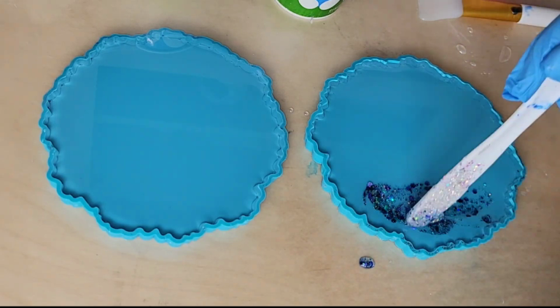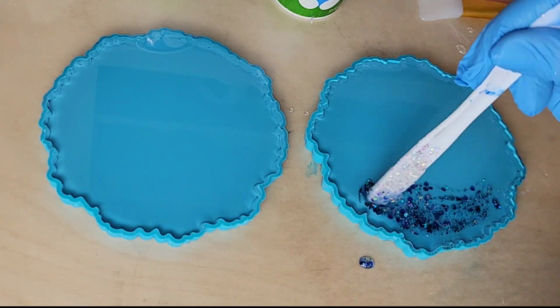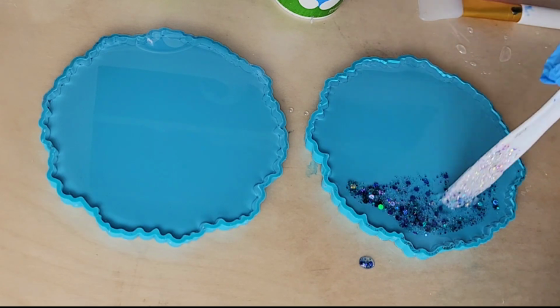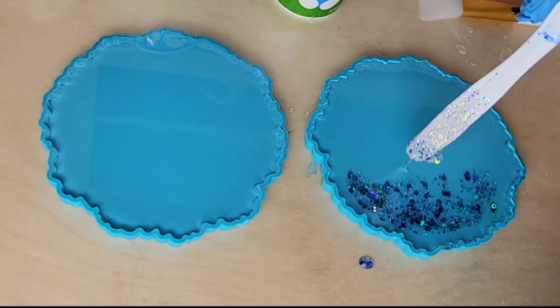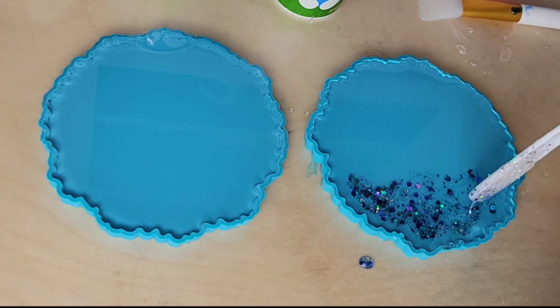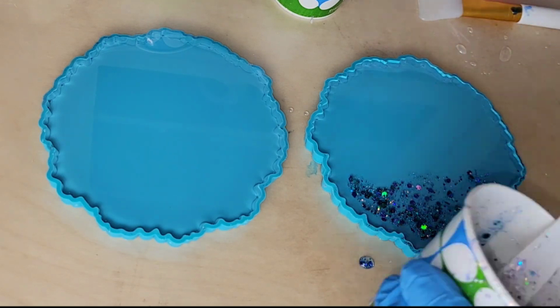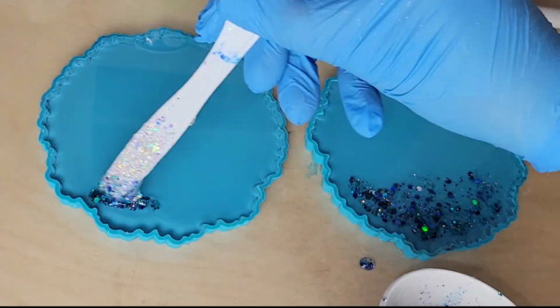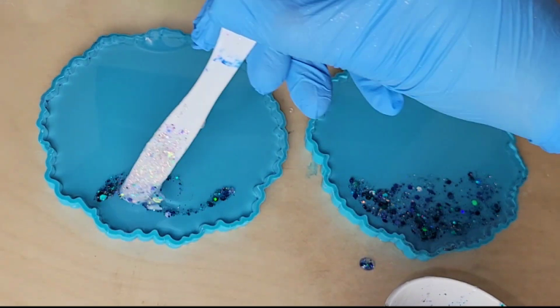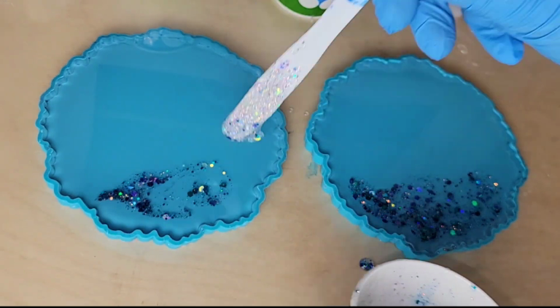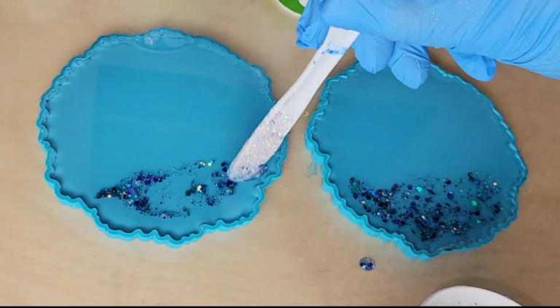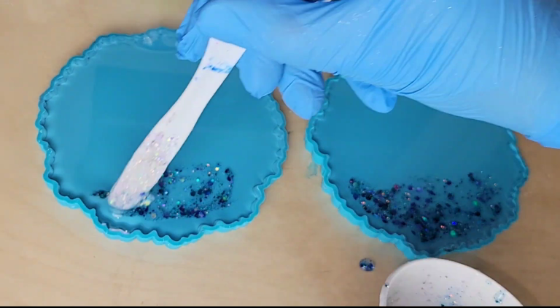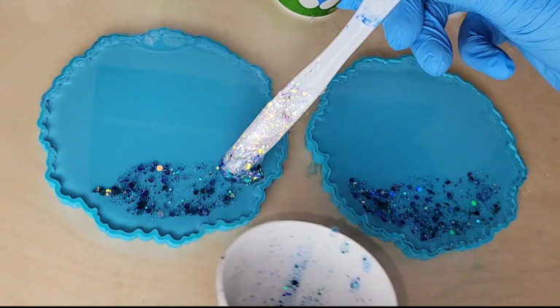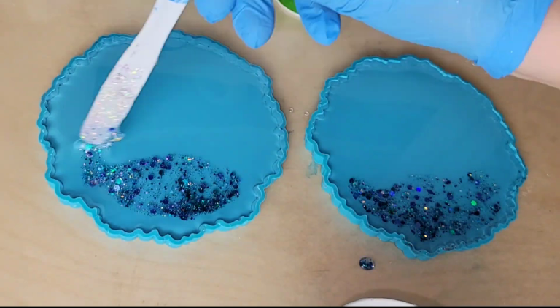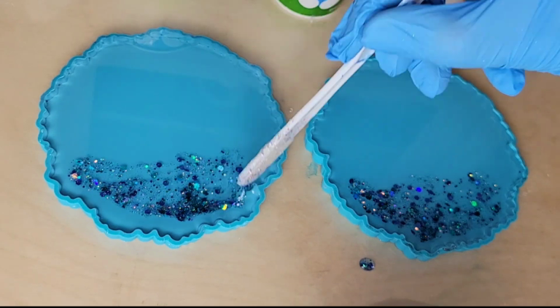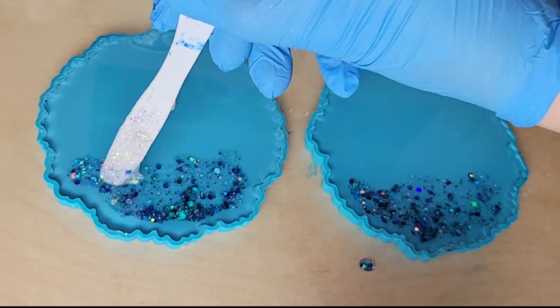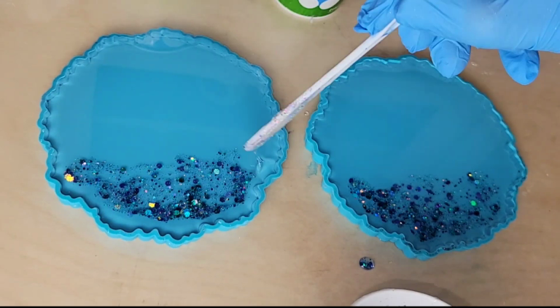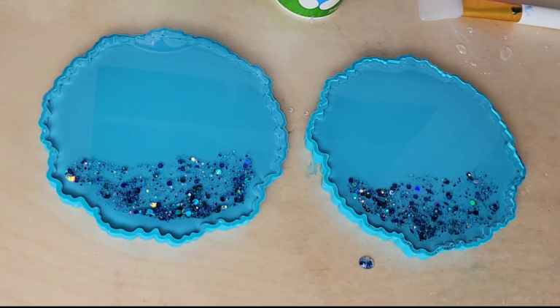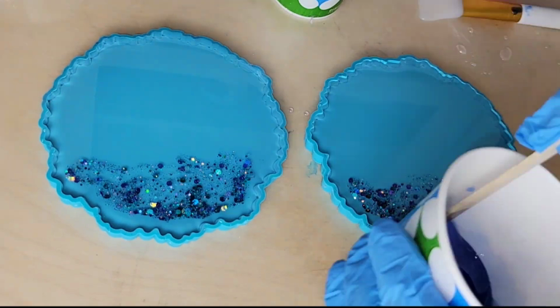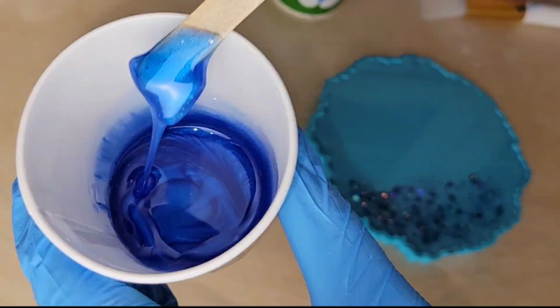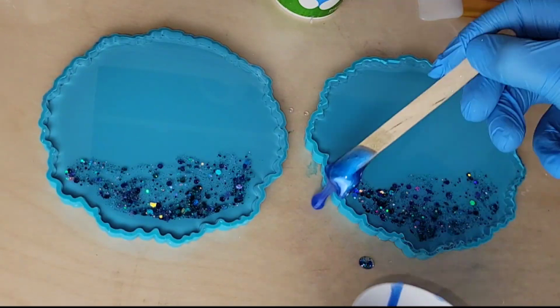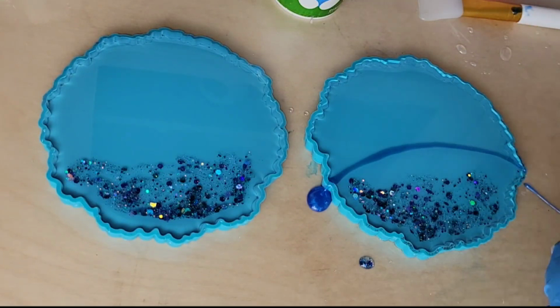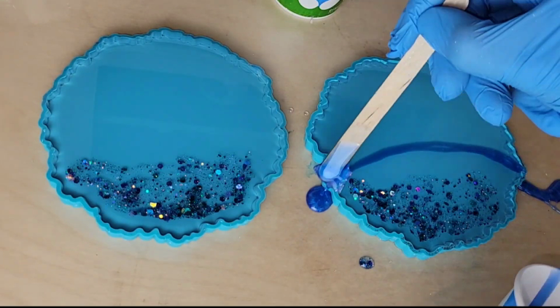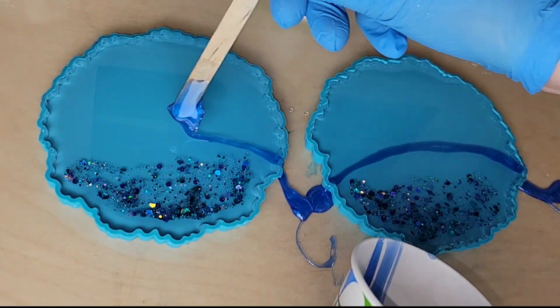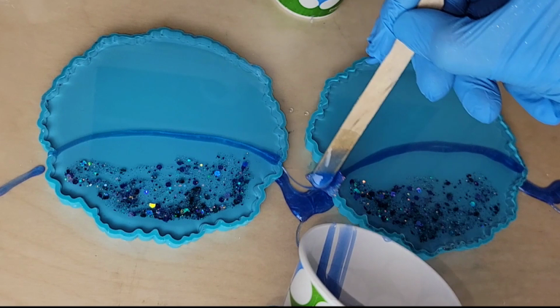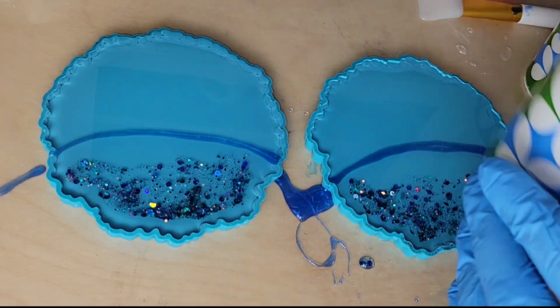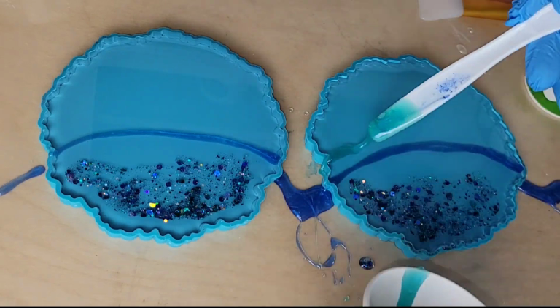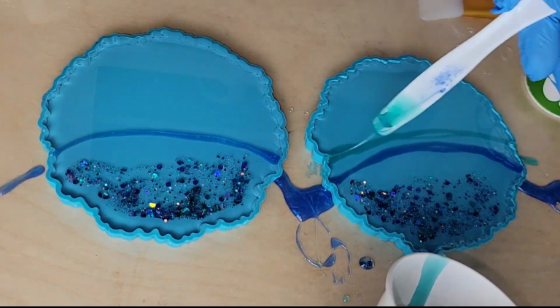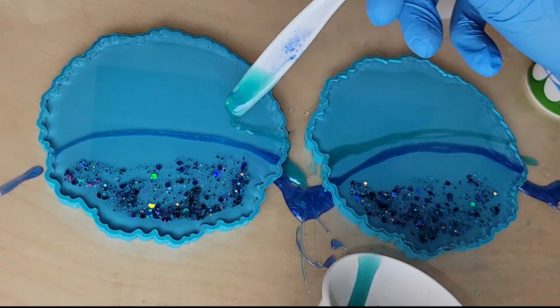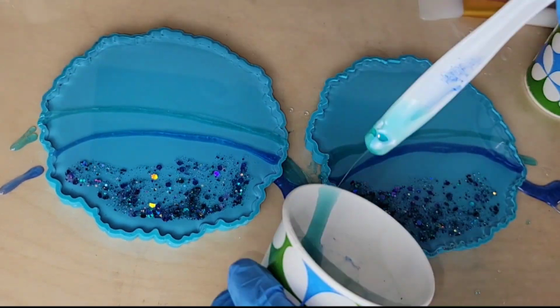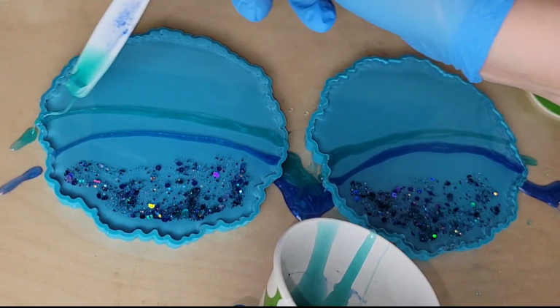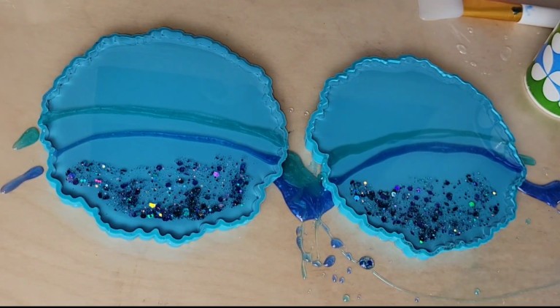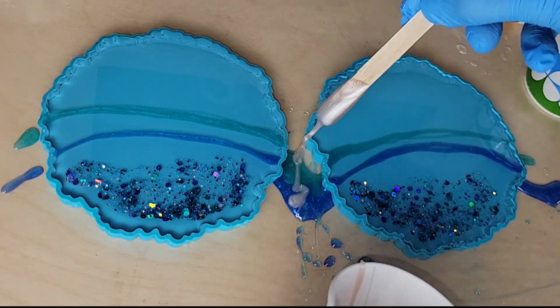I went ahead and filled up my molds with the clear resin. I'm adding the glitter and I'm not pushing down to the bottom of my mold — I'm just working on the surface of the resin. Now we're going to go in and just draw lines with our different colors of pigment. This technique is super simple and easy.